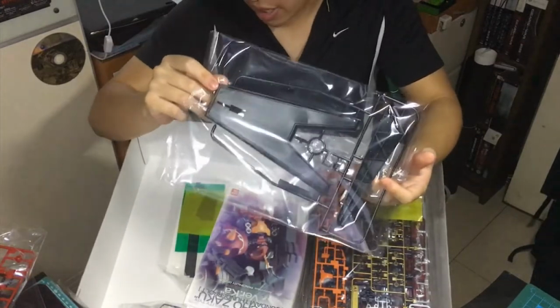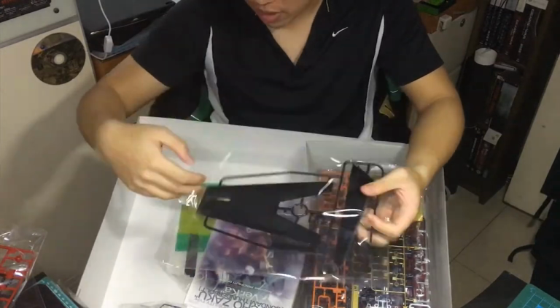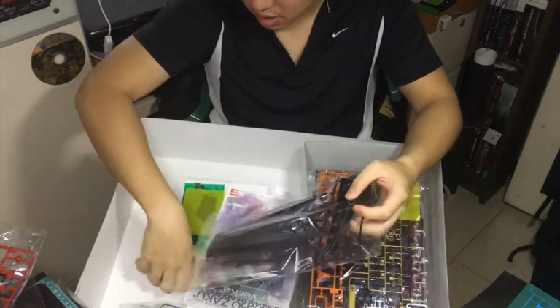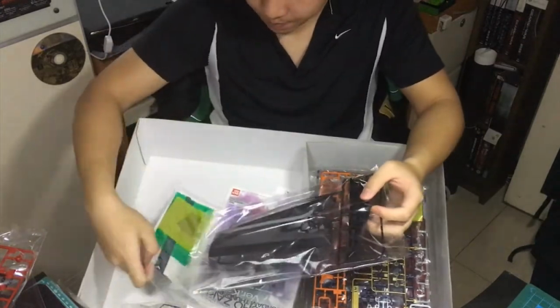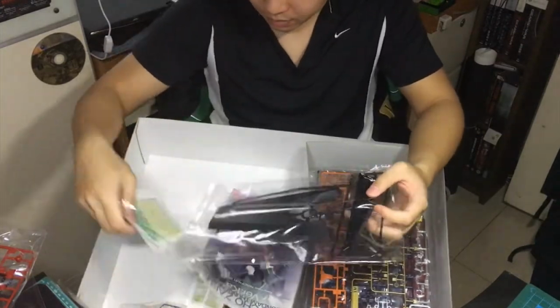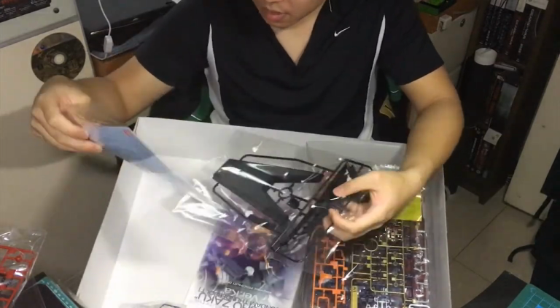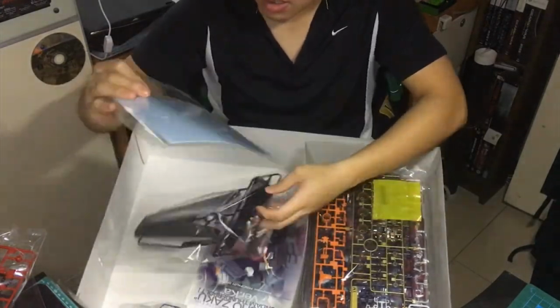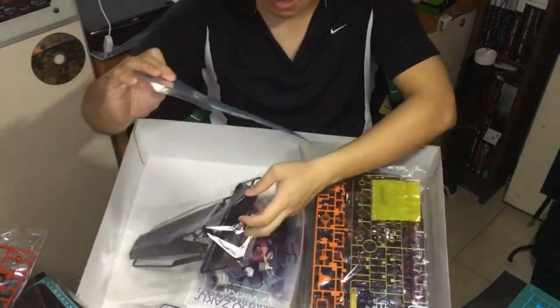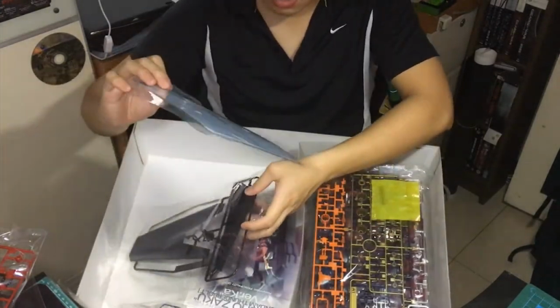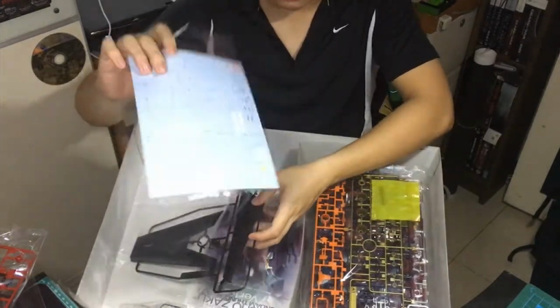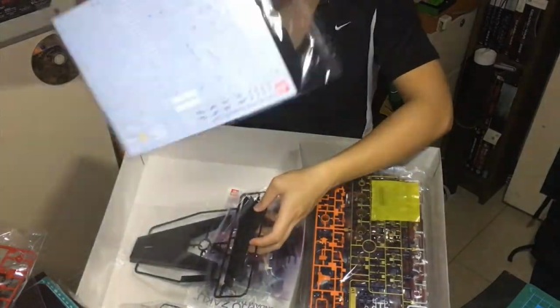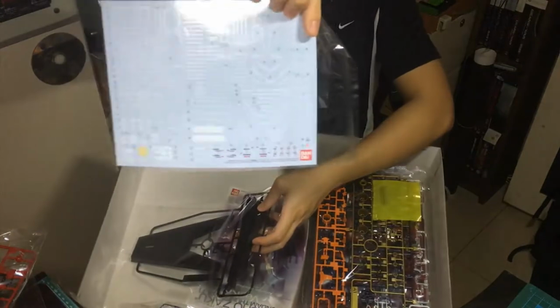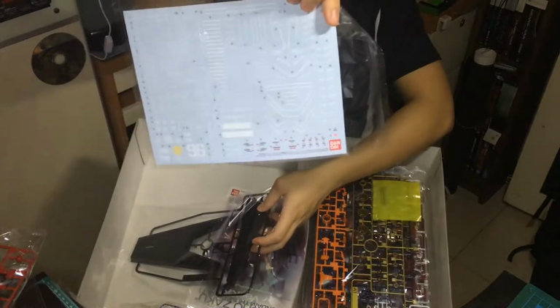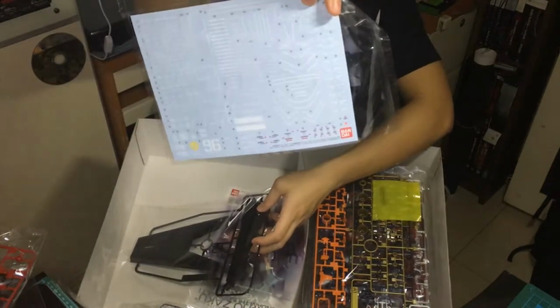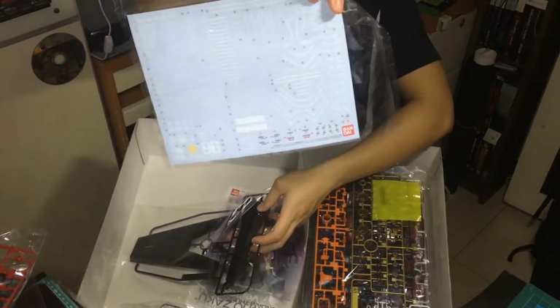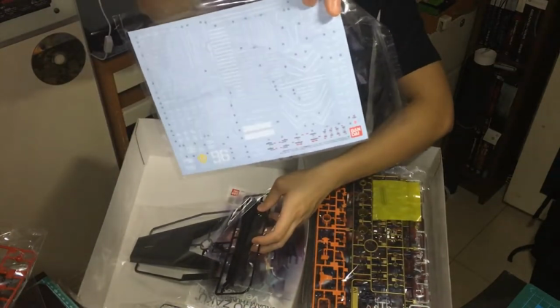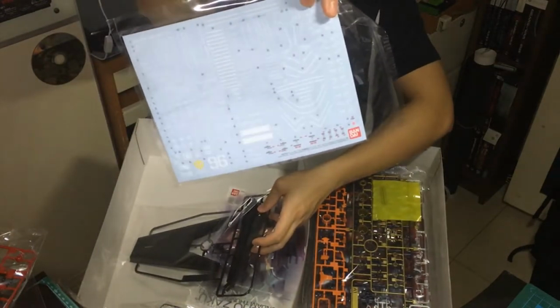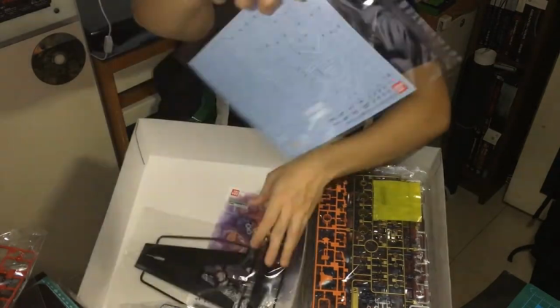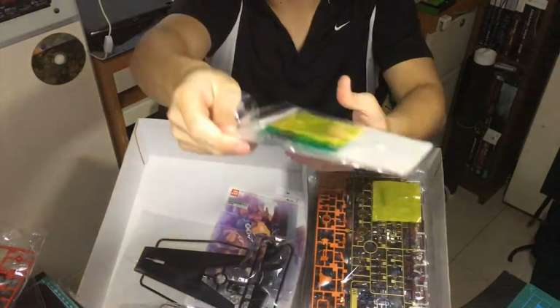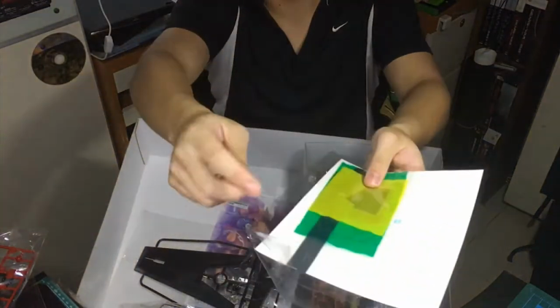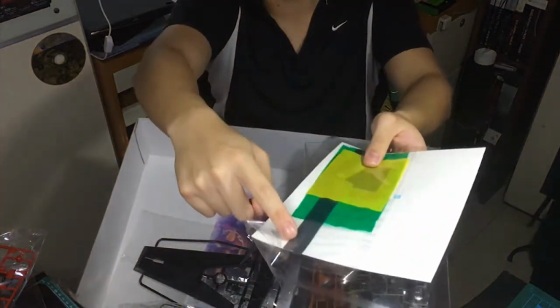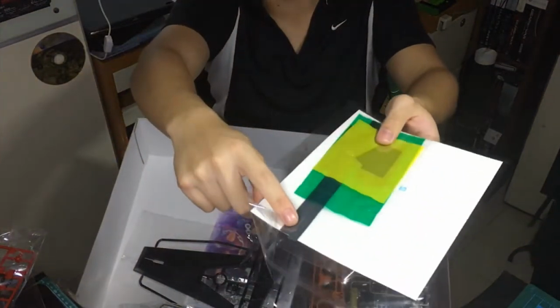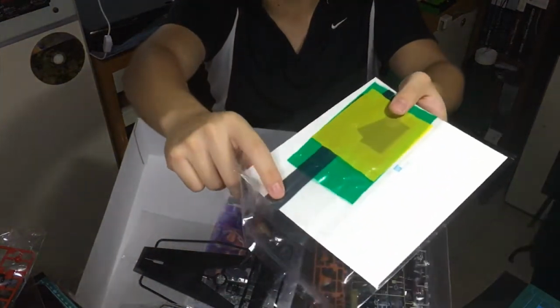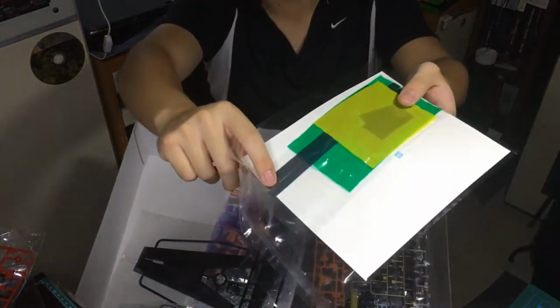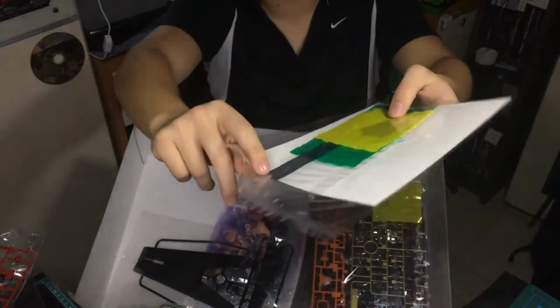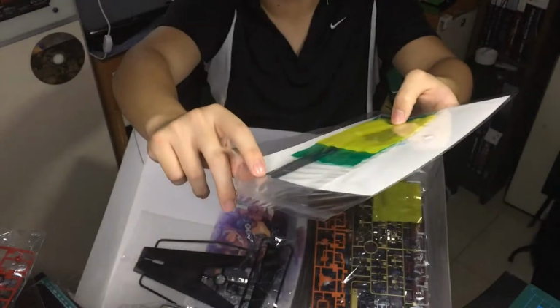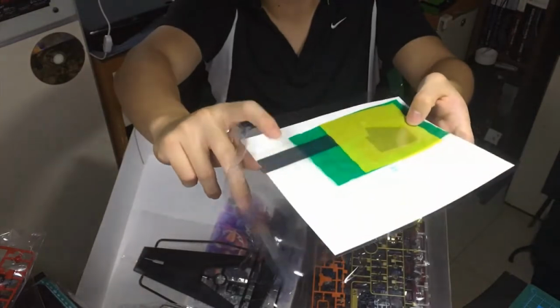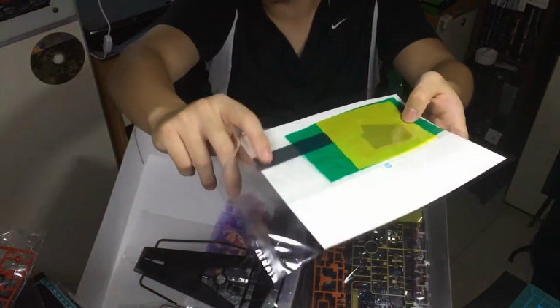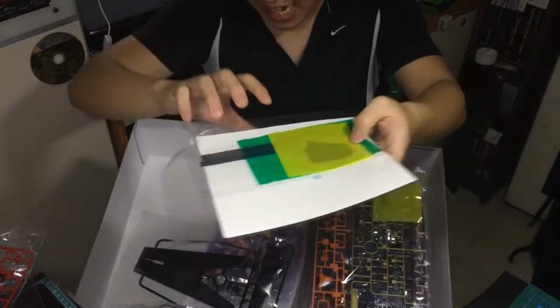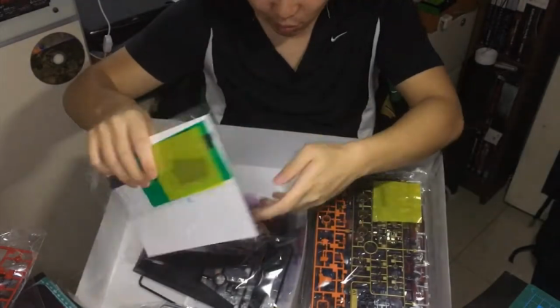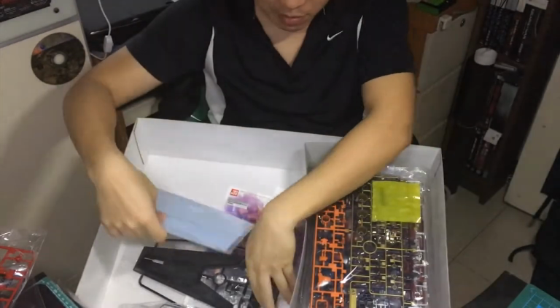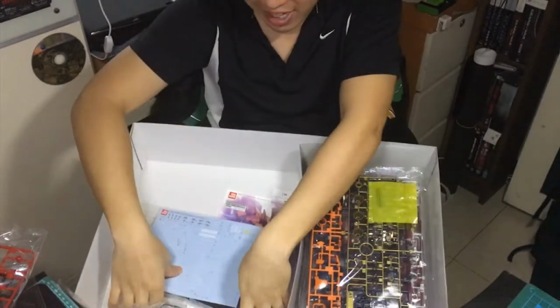And this is the stand — wow, it's quite enormous. And here are the stickers and the runners — the plastic bag with the sprues. Yeah, this is what people call them.